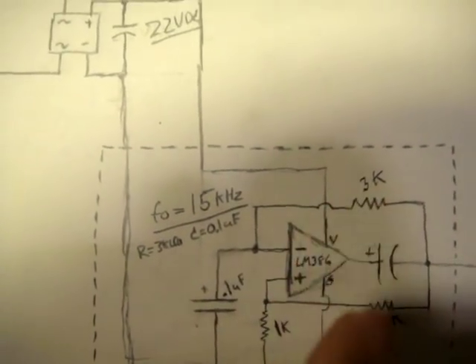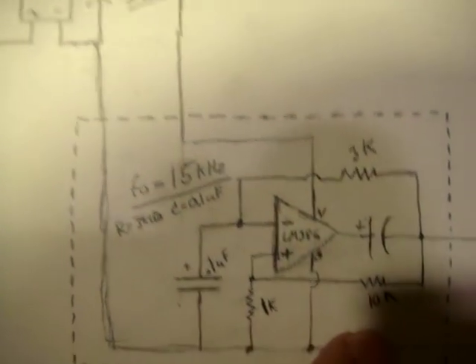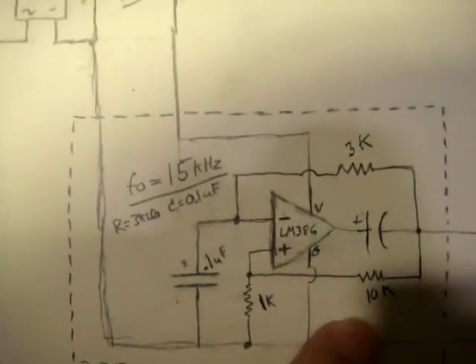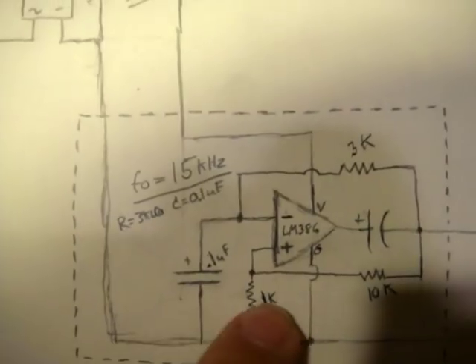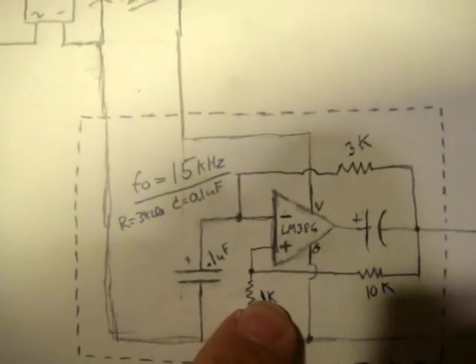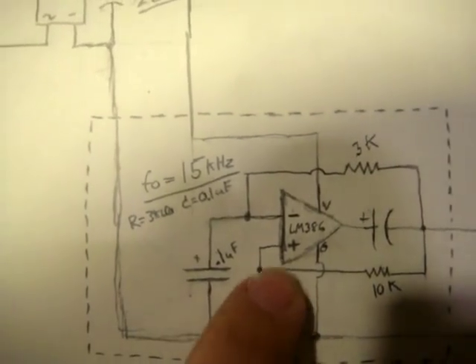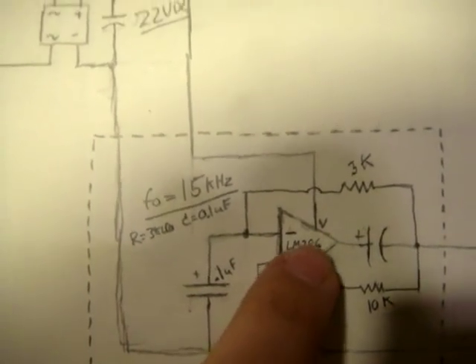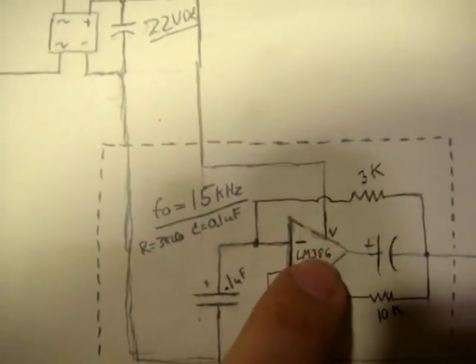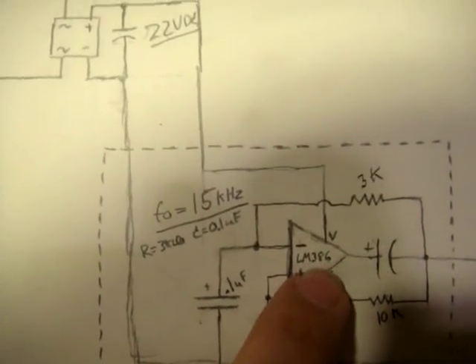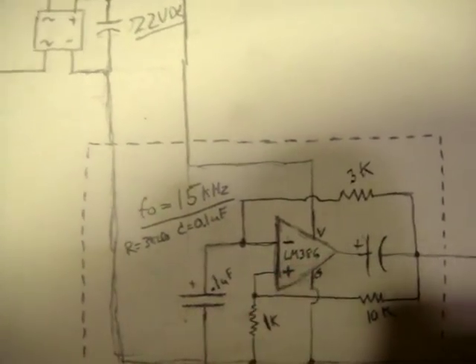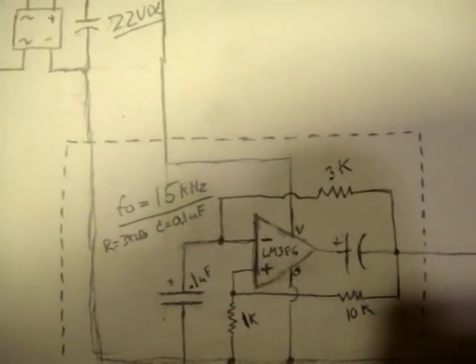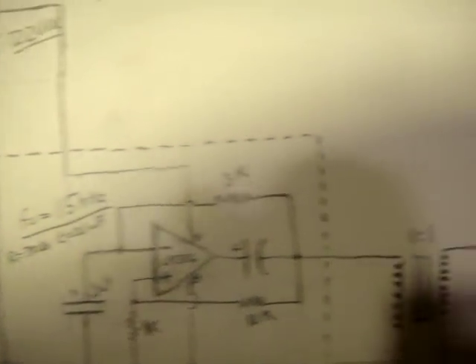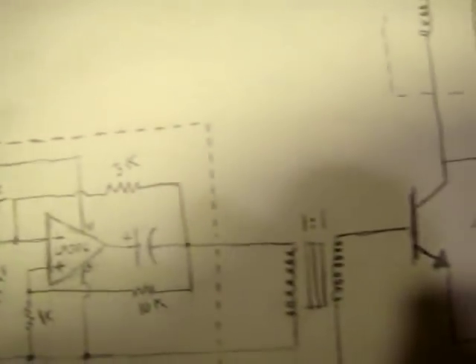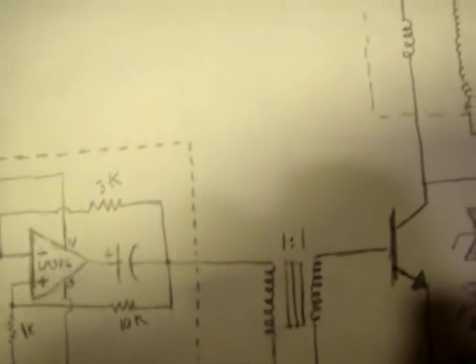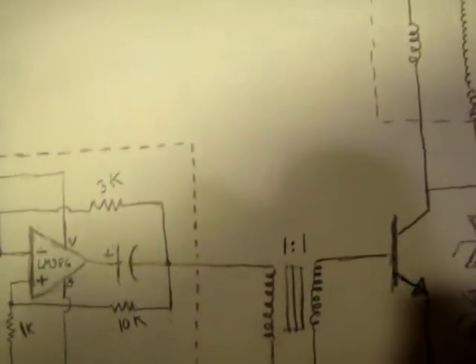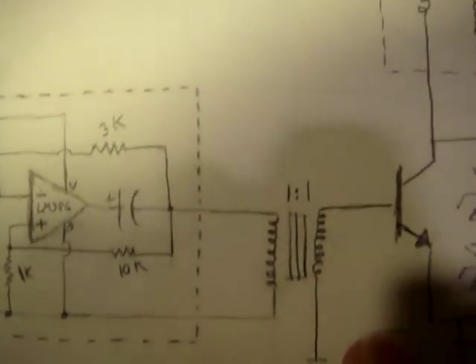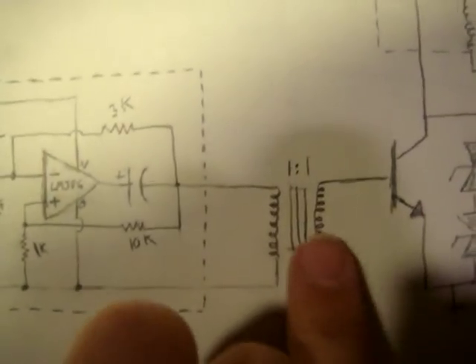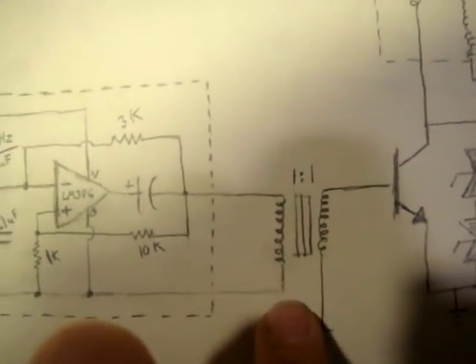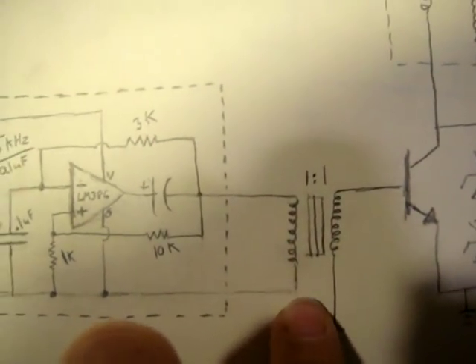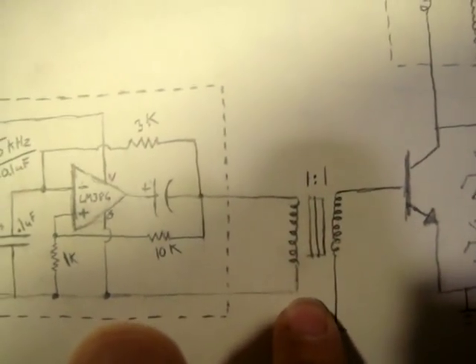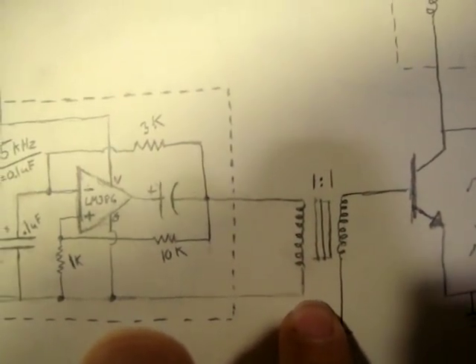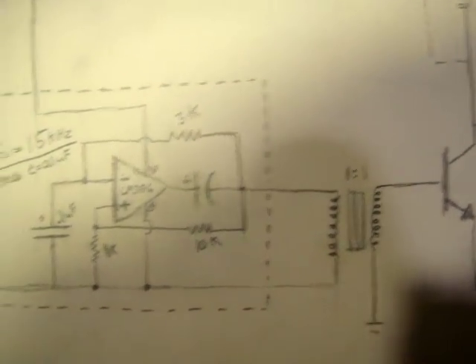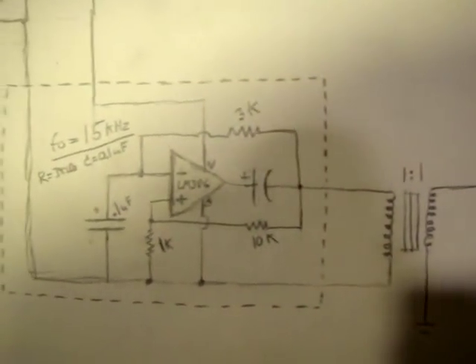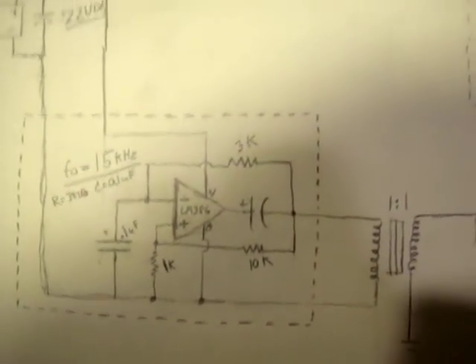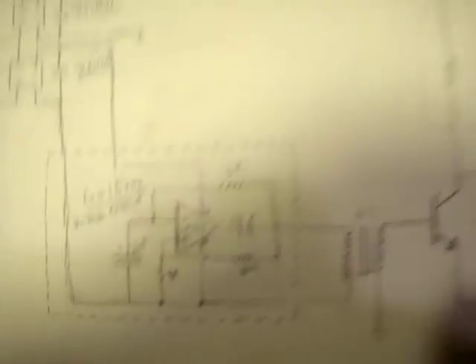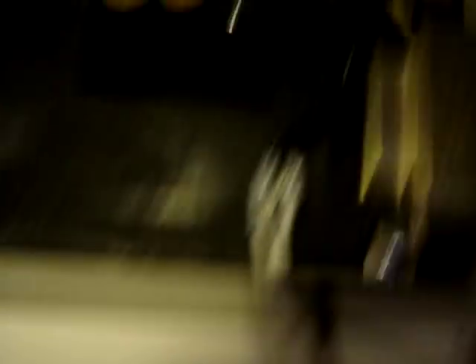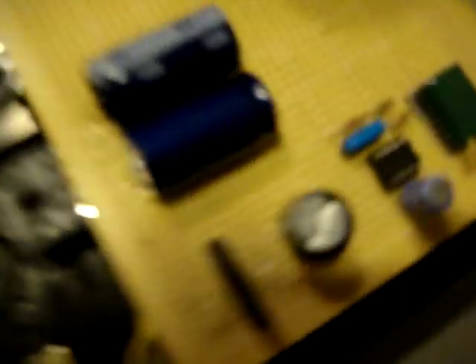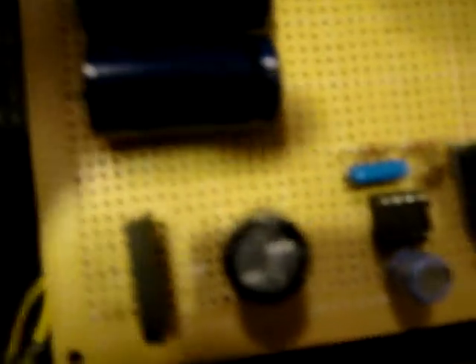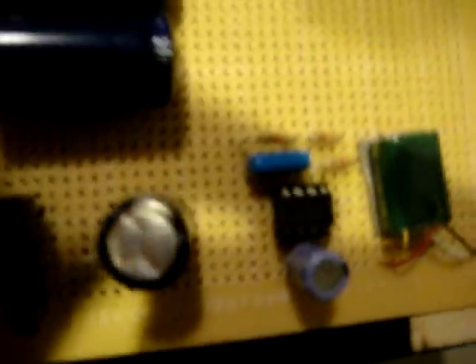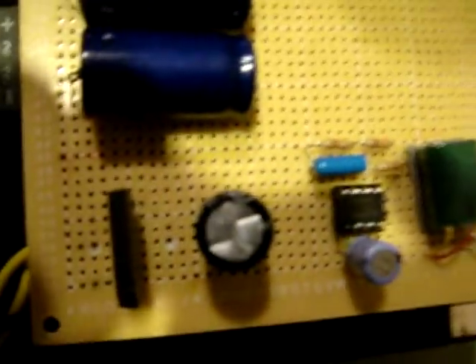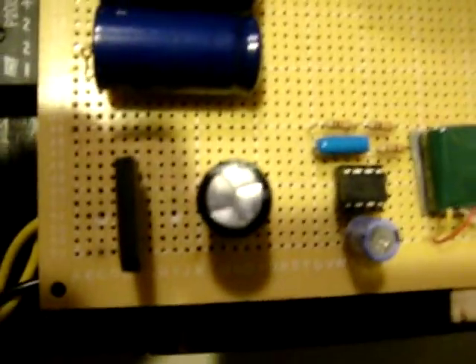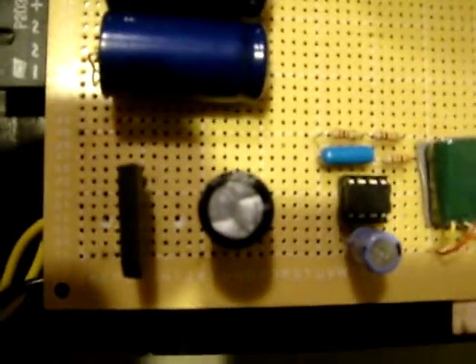The output of the op amp circuit — this is an LM386 — will be driving a one-to-one audio isolation transformer.